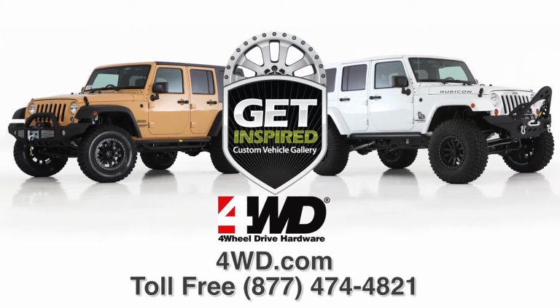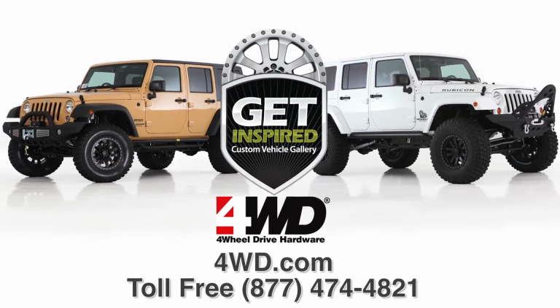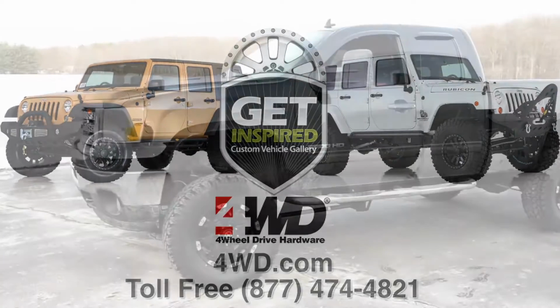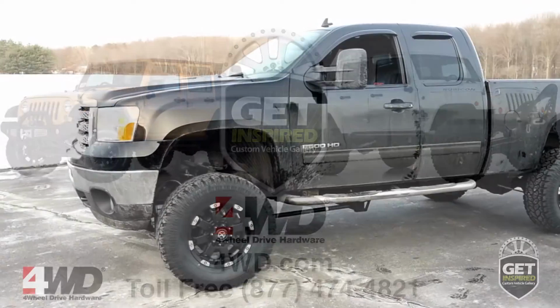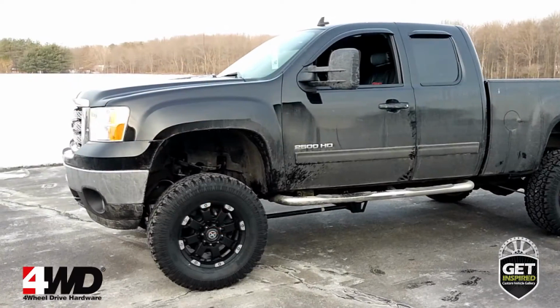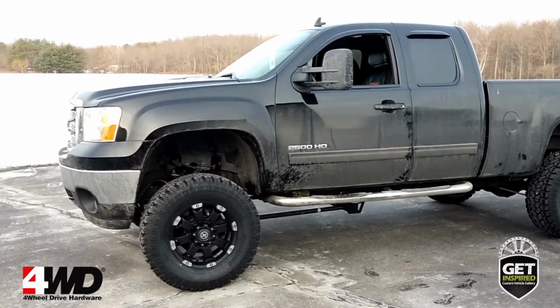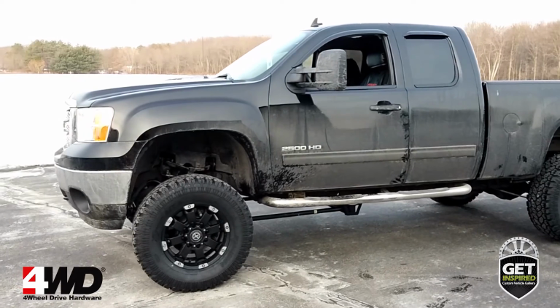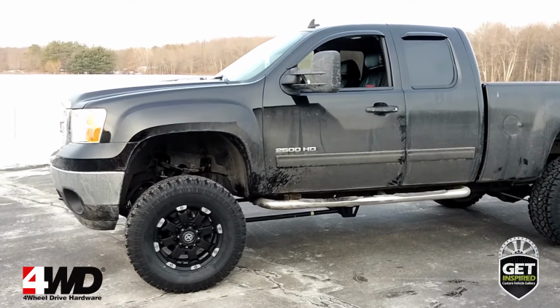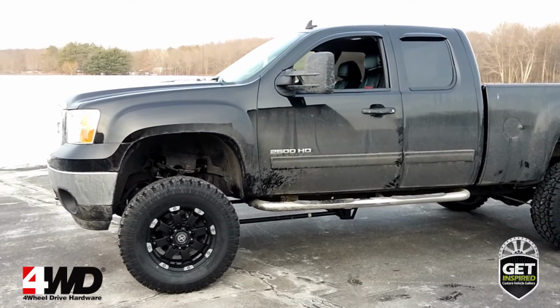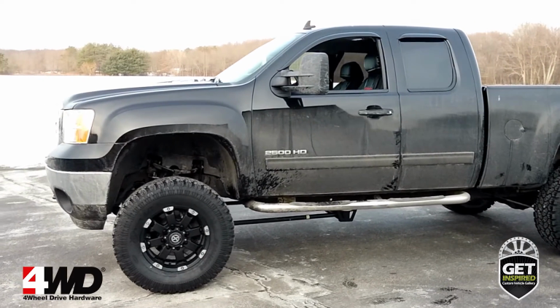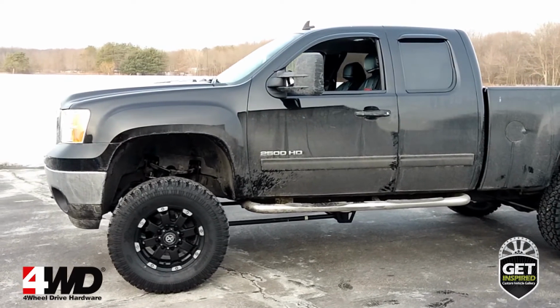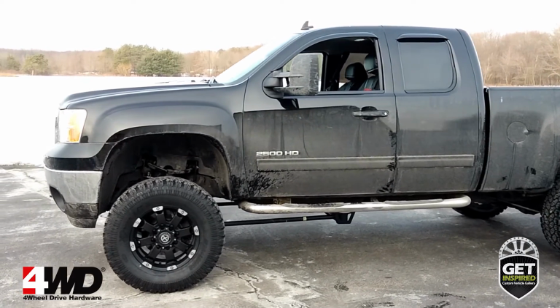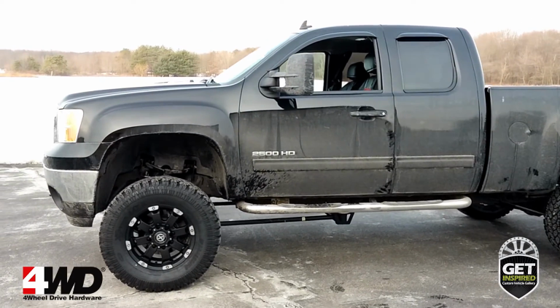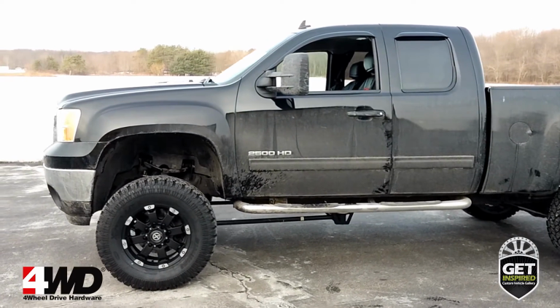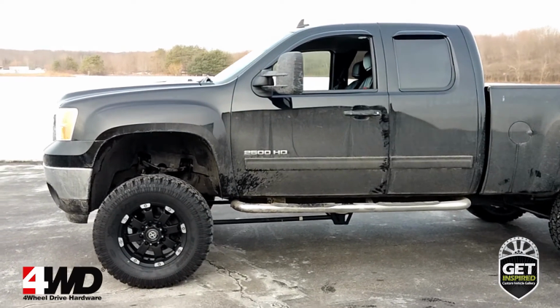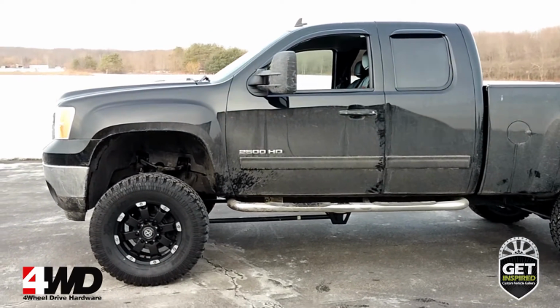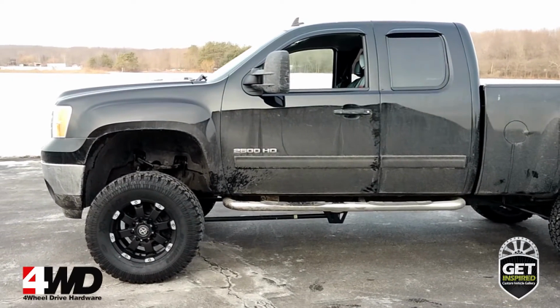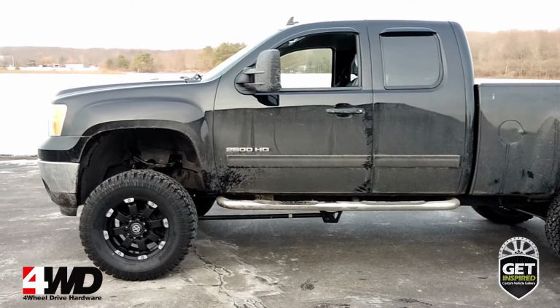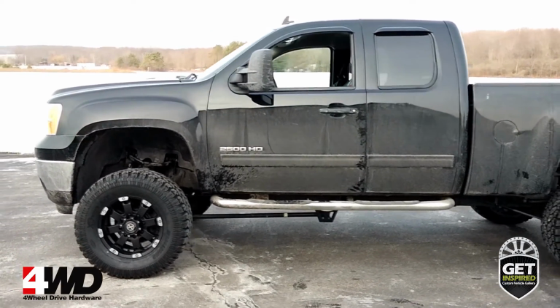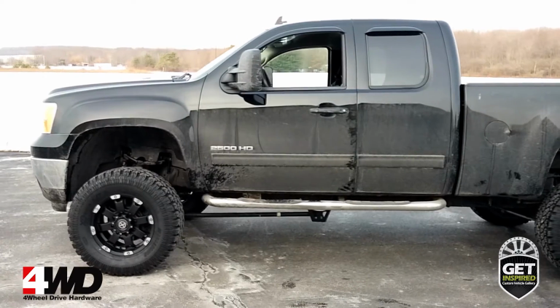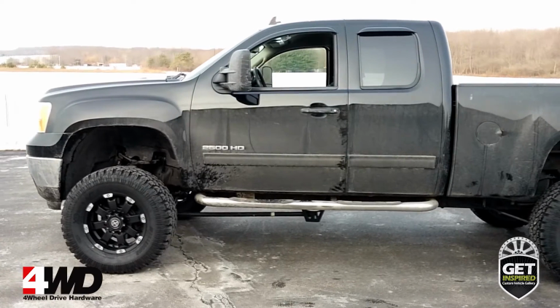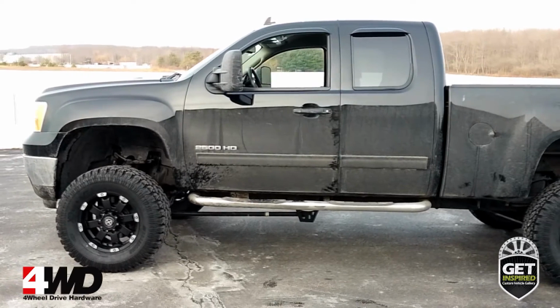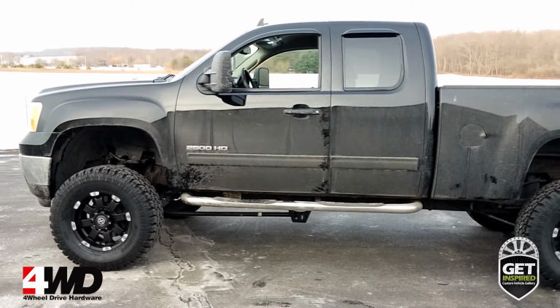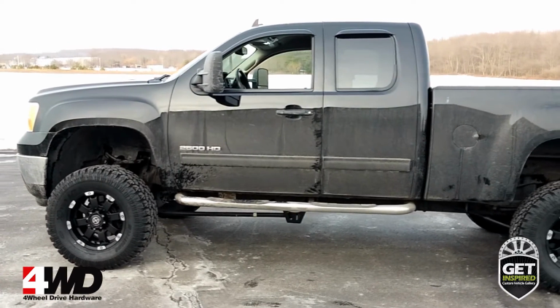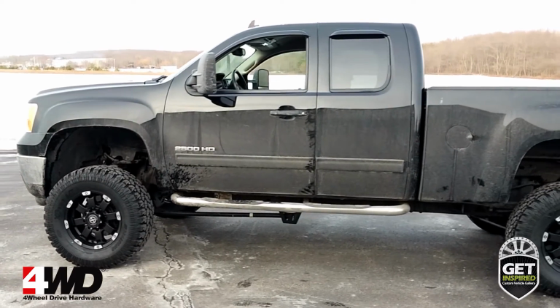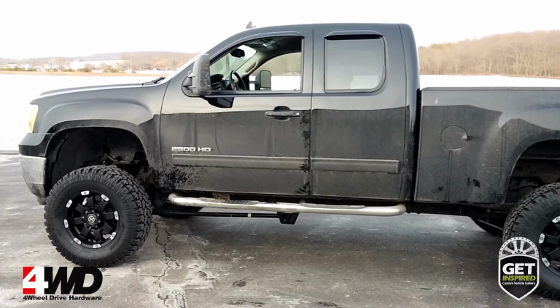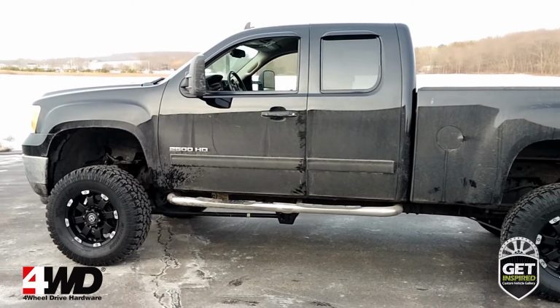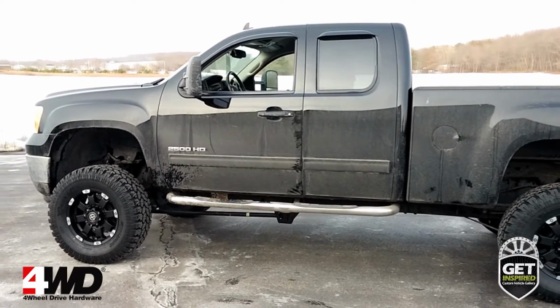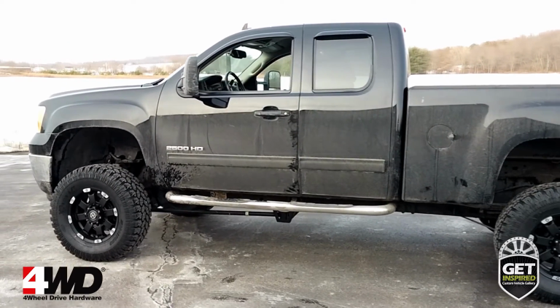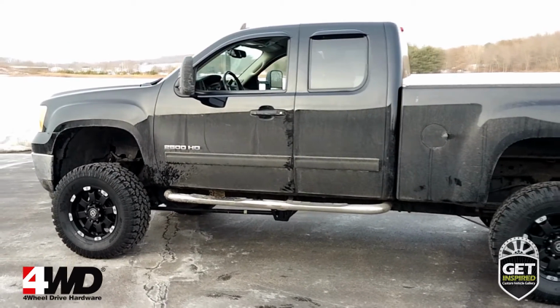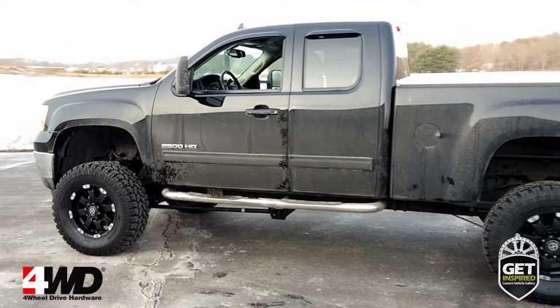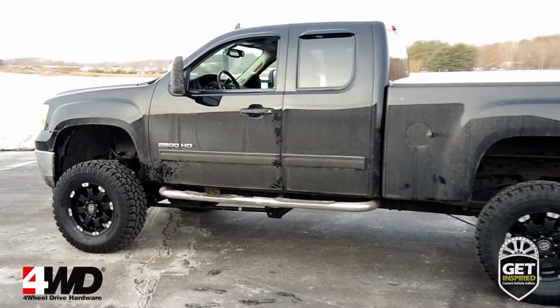Today I'd like to show you this 2013 Chevy Silverado 2500 HD WT. 4-Wheel Drive Hardware transformed this stock Silverado into a highly capable towing, hauling, and off-road rig,